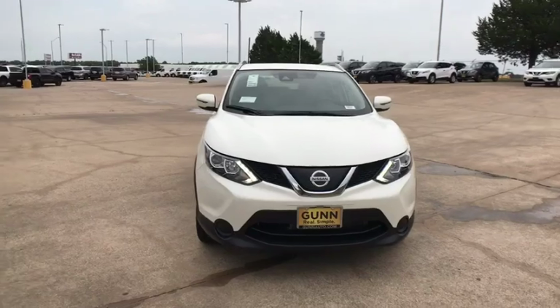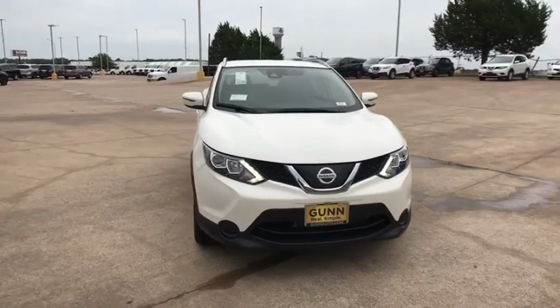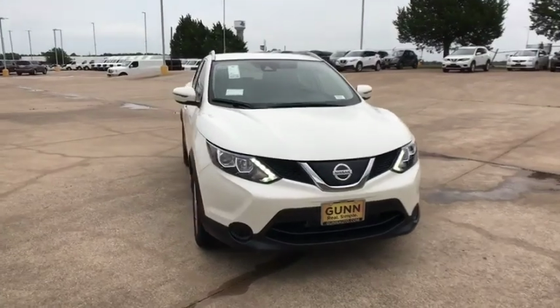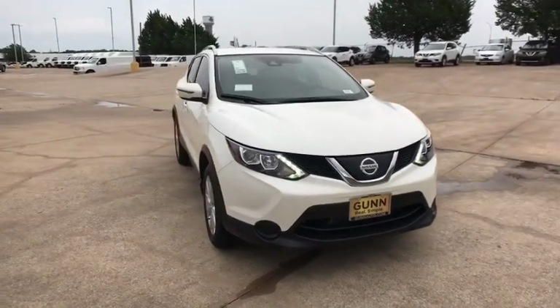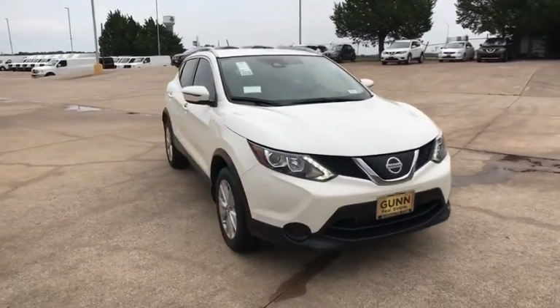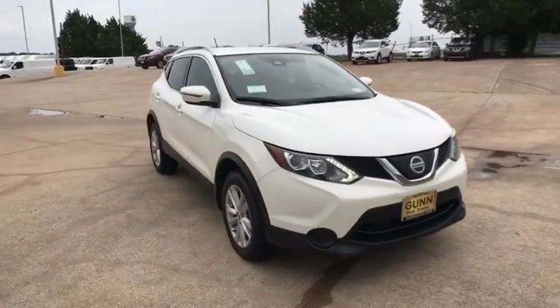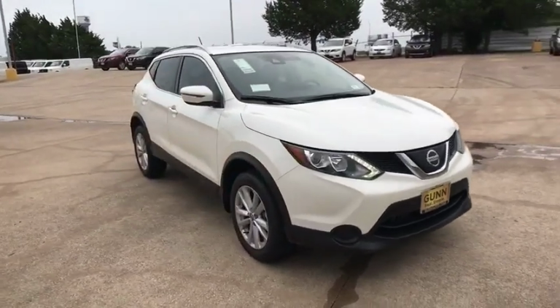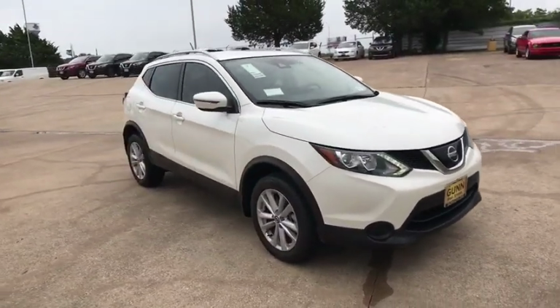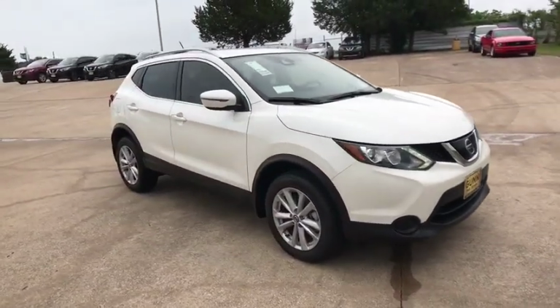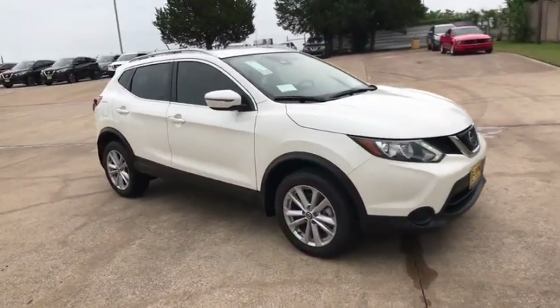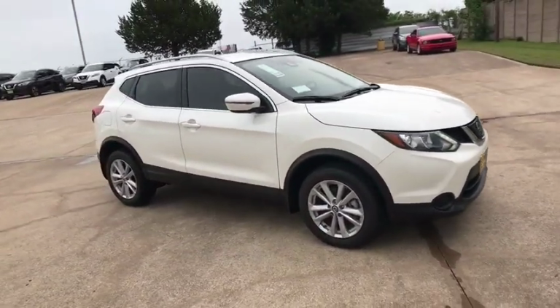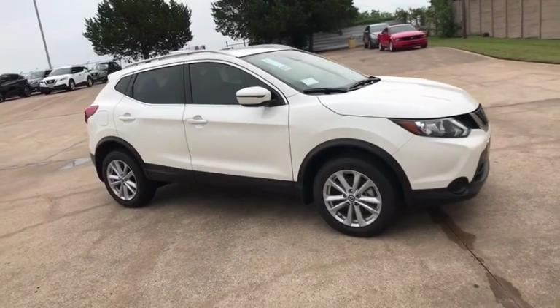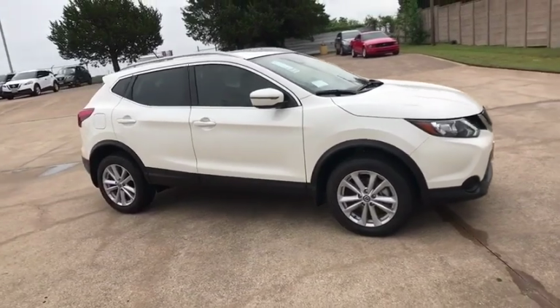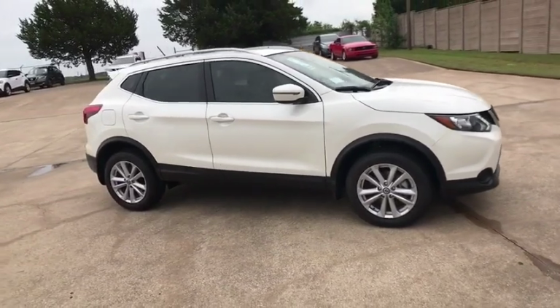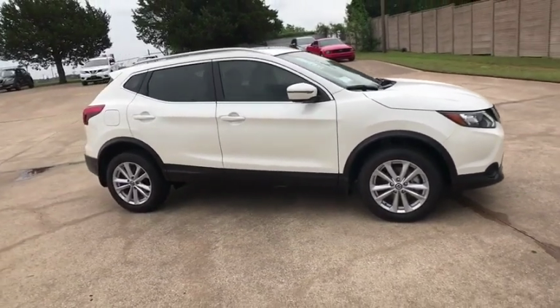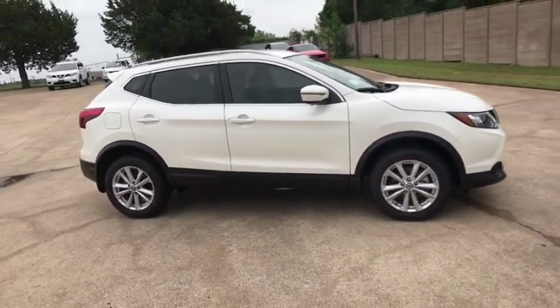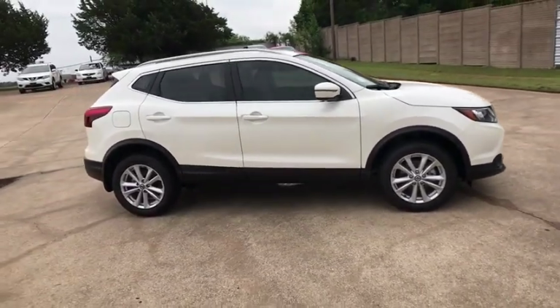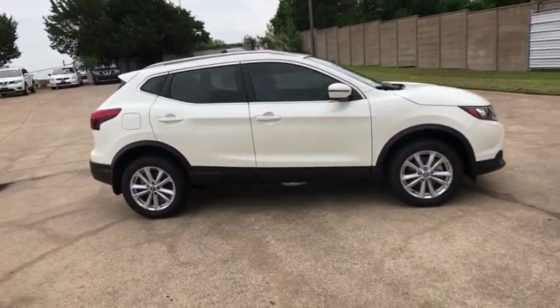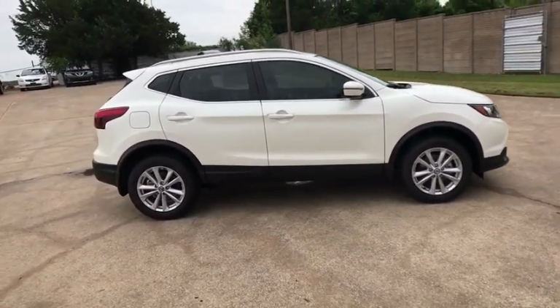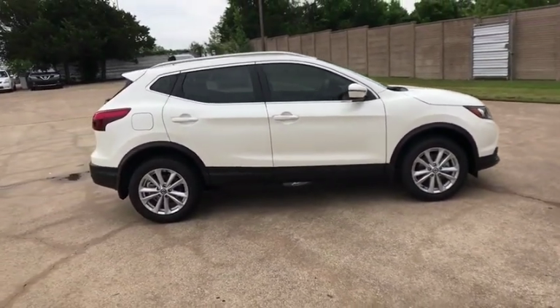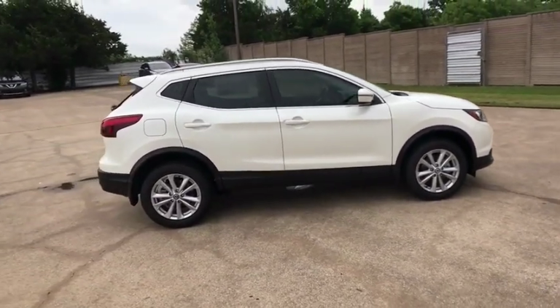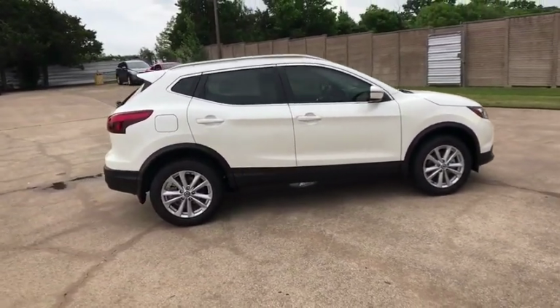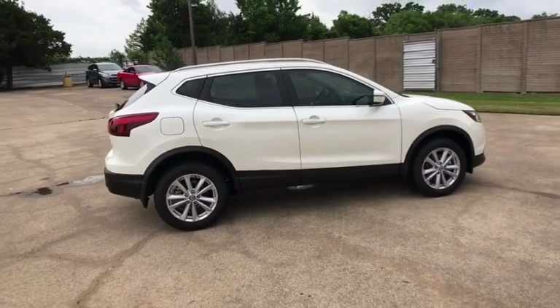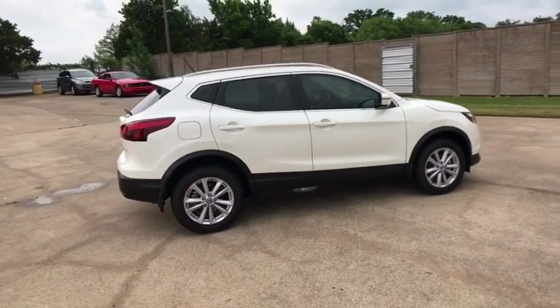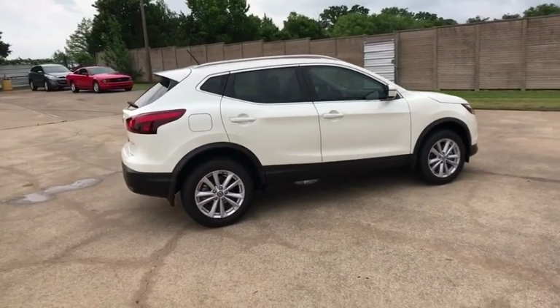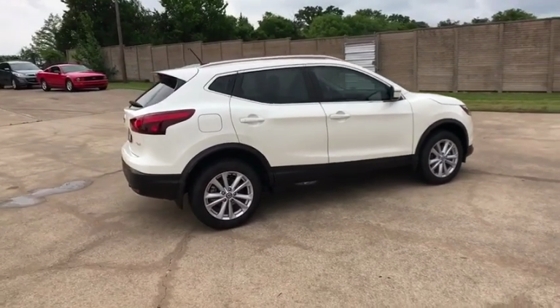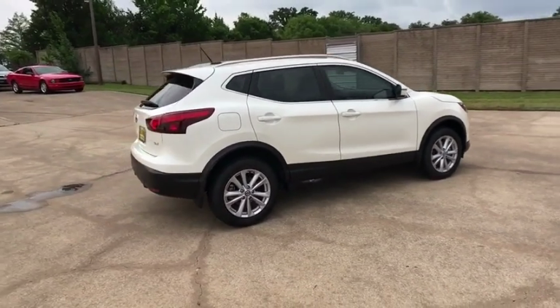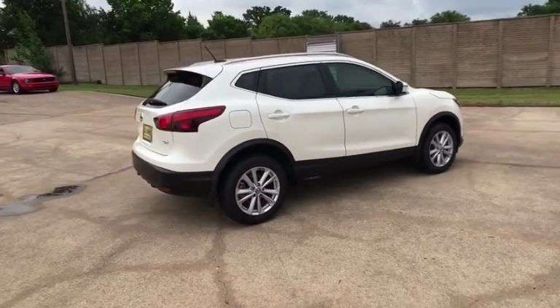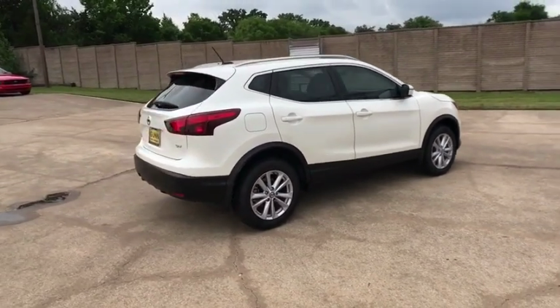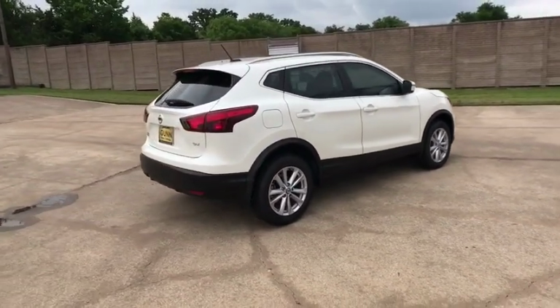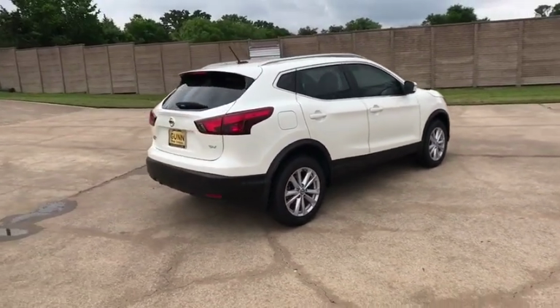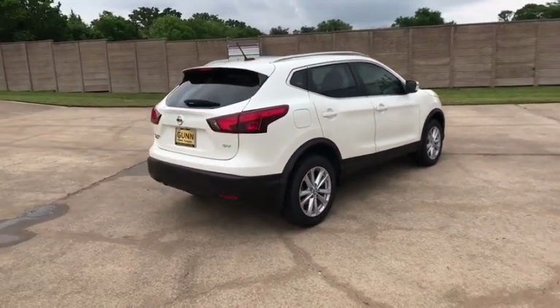2019 Nissan Rogue Sport. The Nissan Rogue Sport is a subcompact SUV that provides all the functionality. A smooth ride, lots of cargo room, and a roomy back seat is a recipe for a pleasant traveling experience.